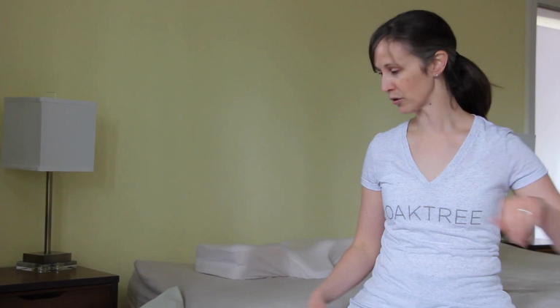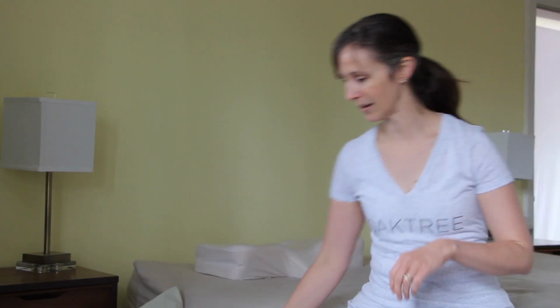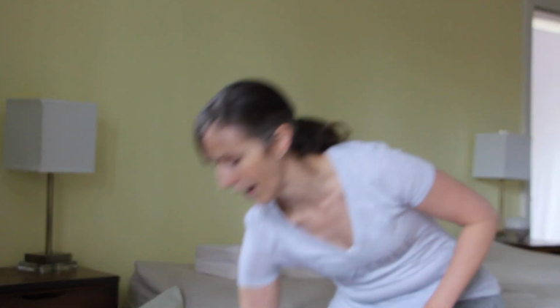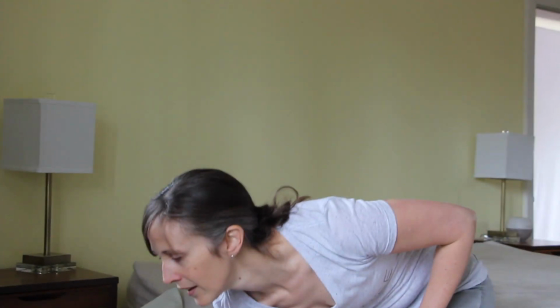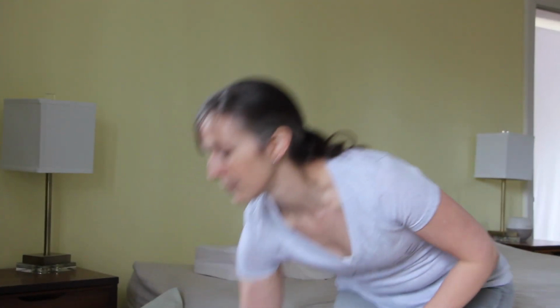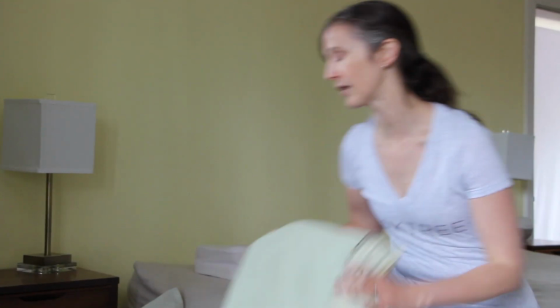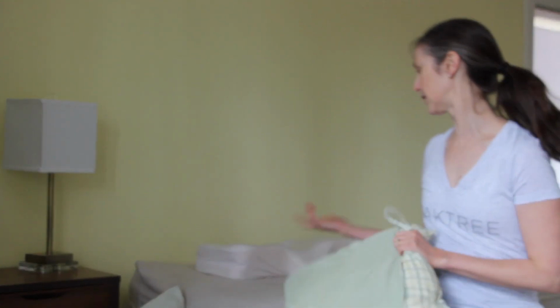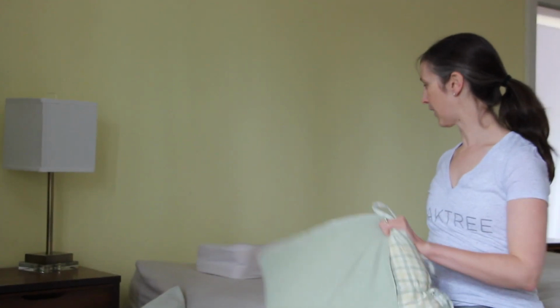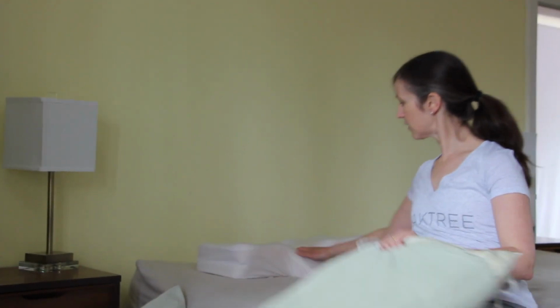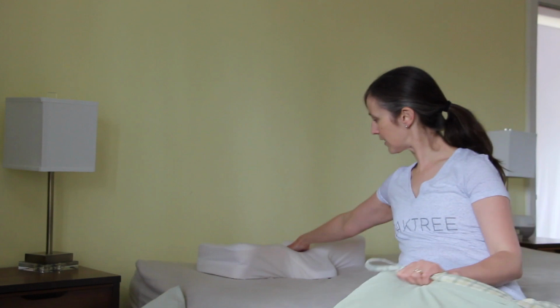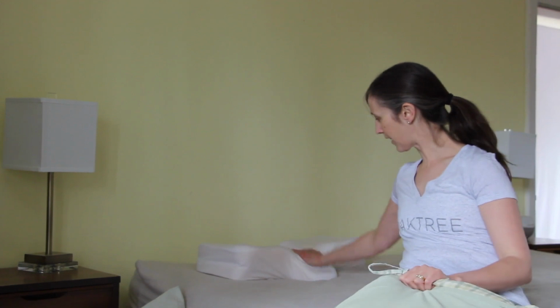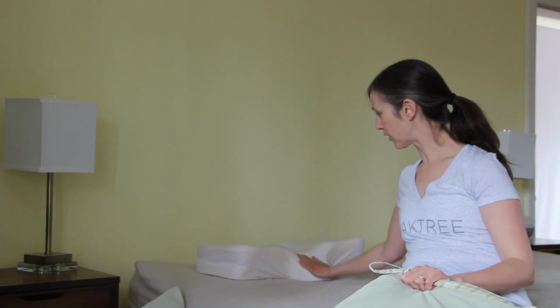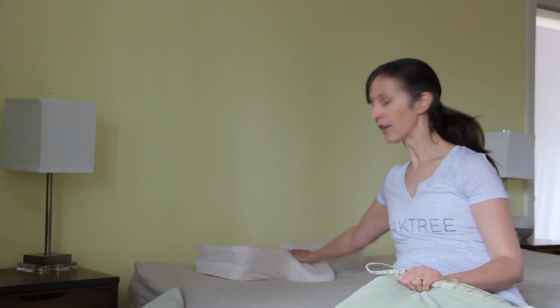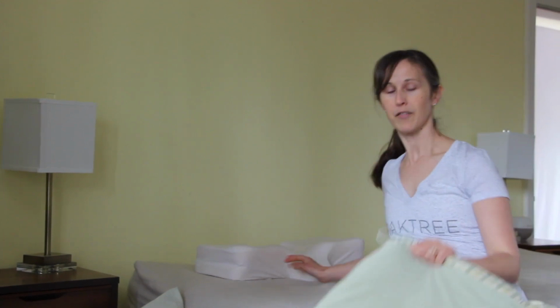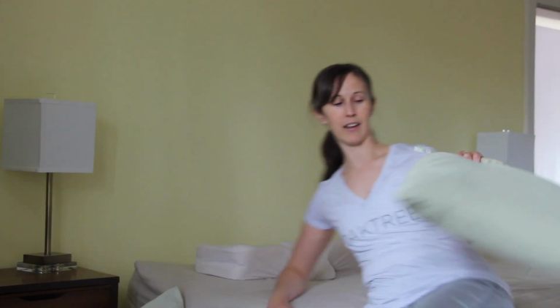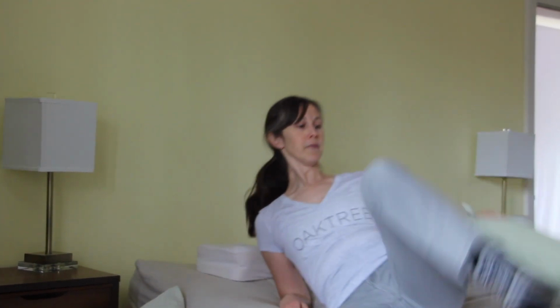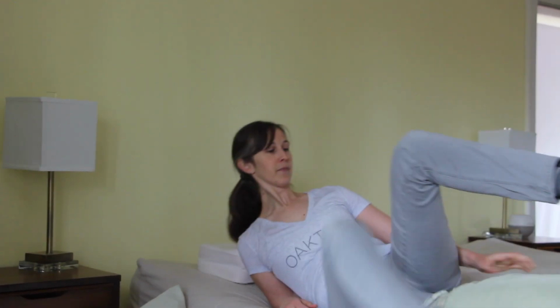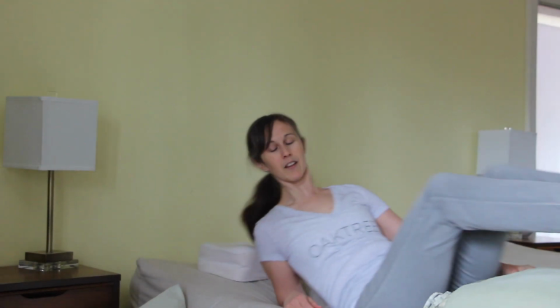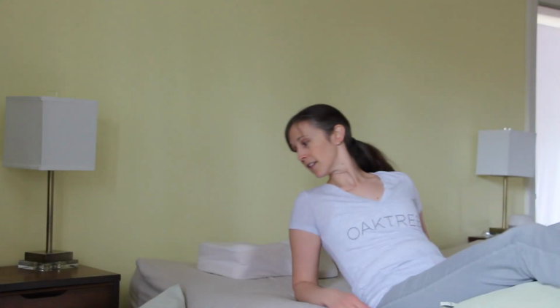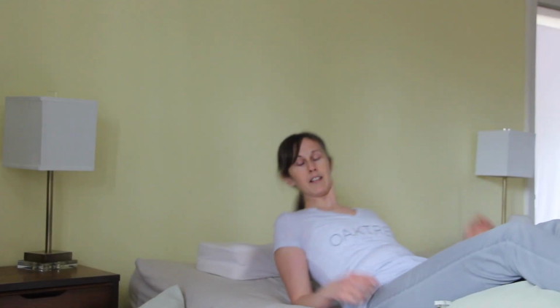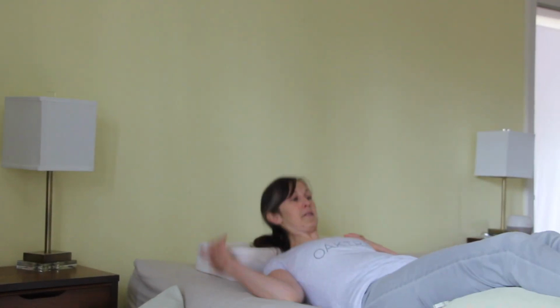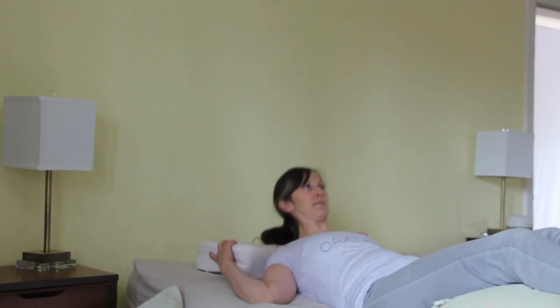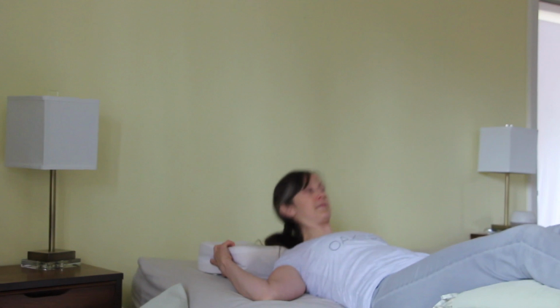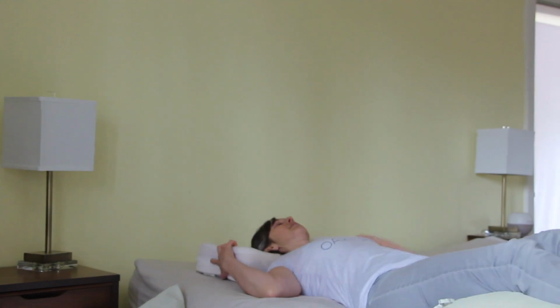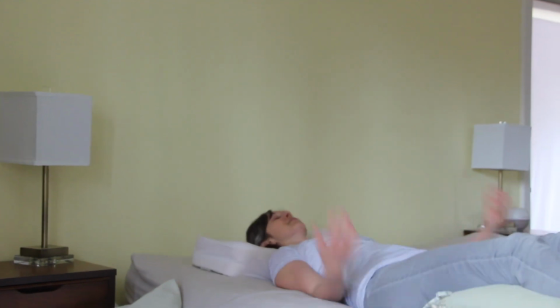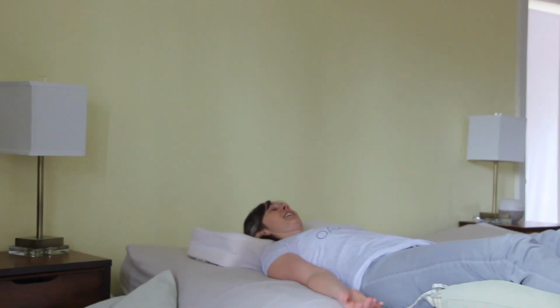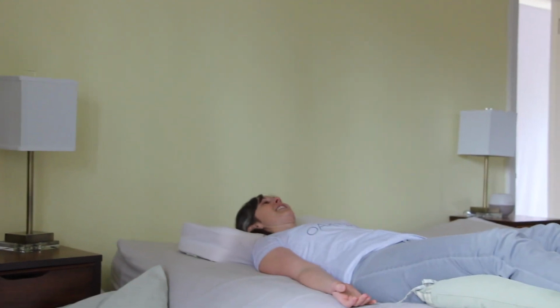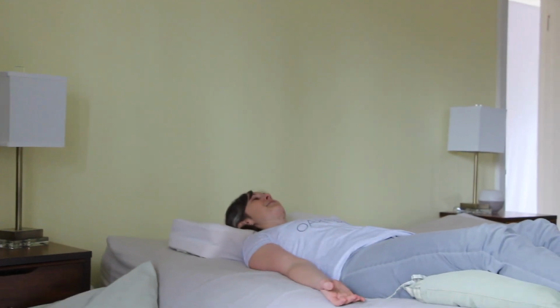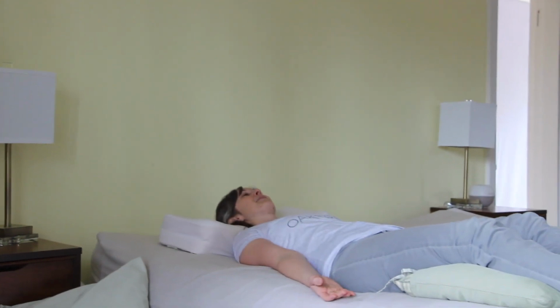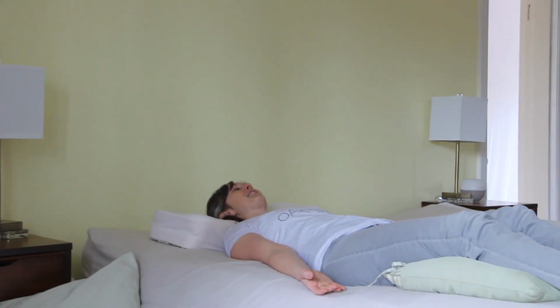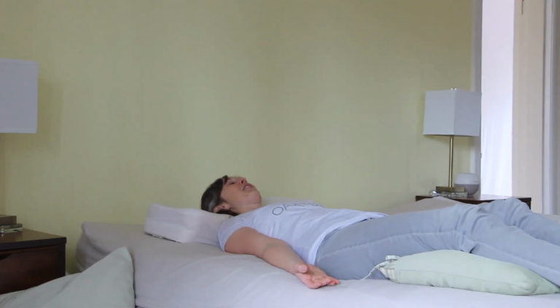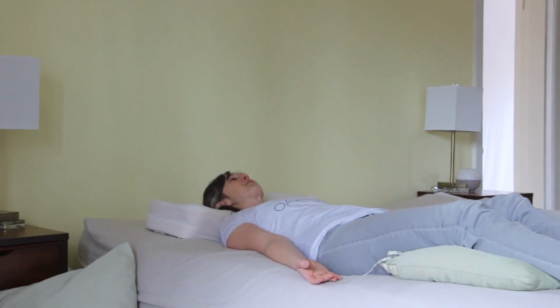So I'll show you an example of that. This pillow is the one that I use and you can see there's a nice curve for the neck here like this. It's very very comfortable.